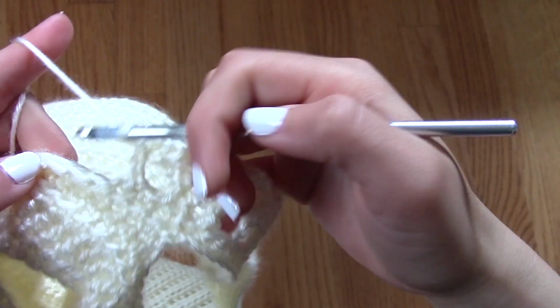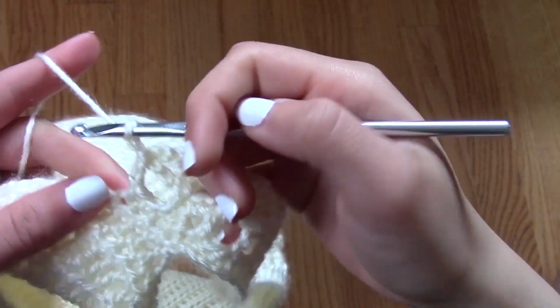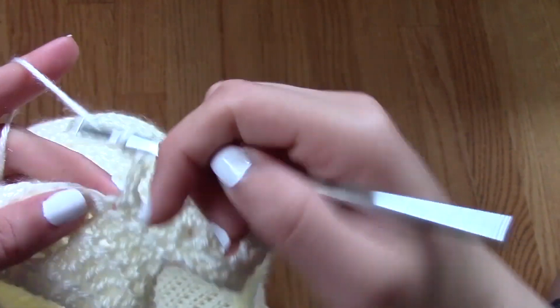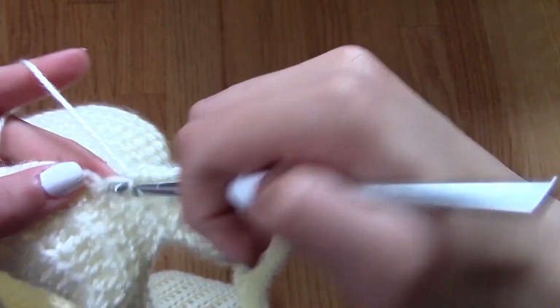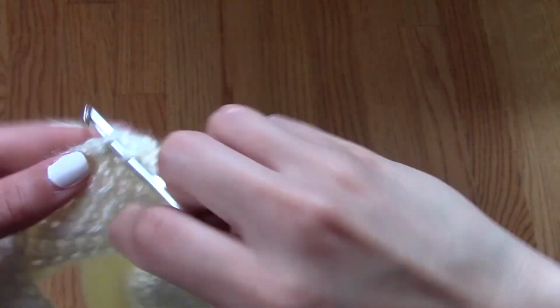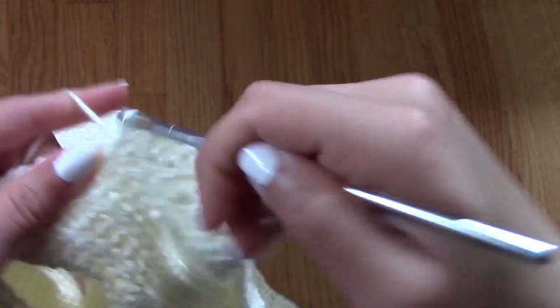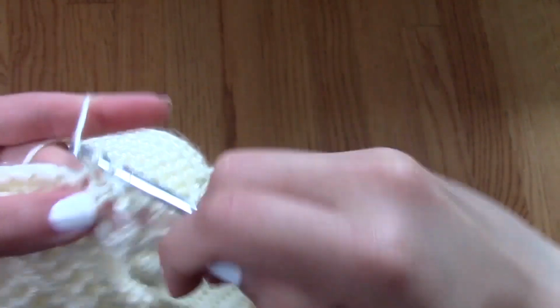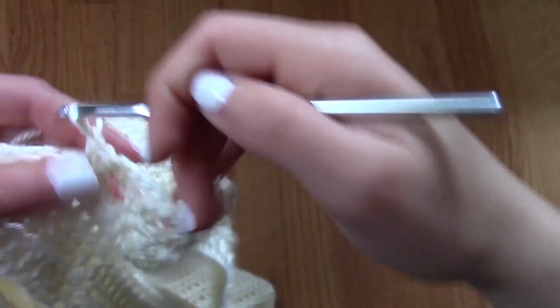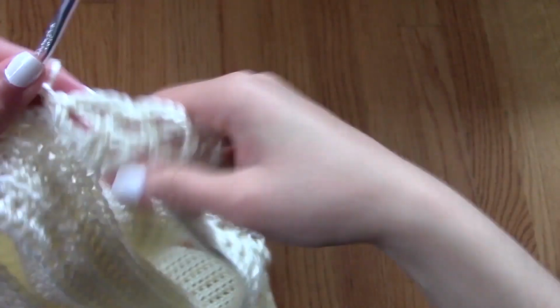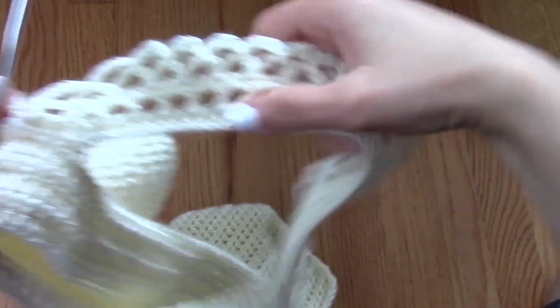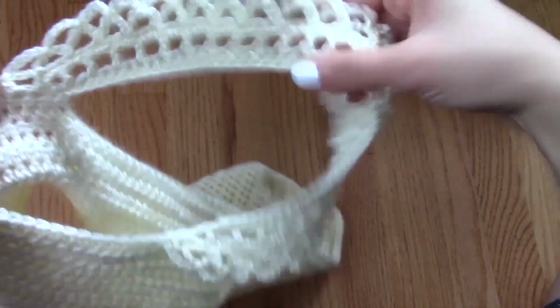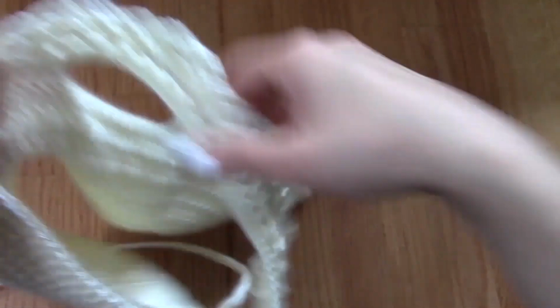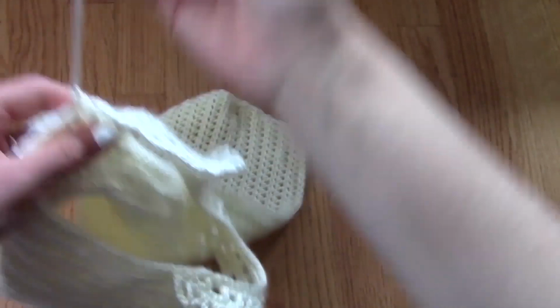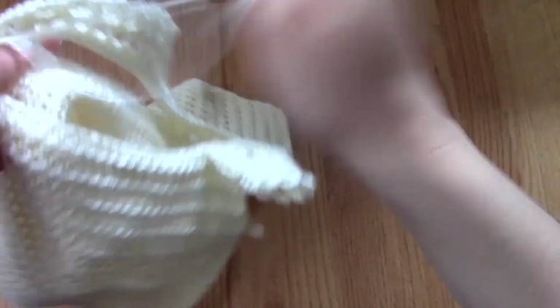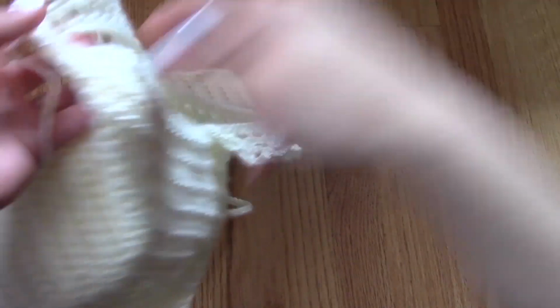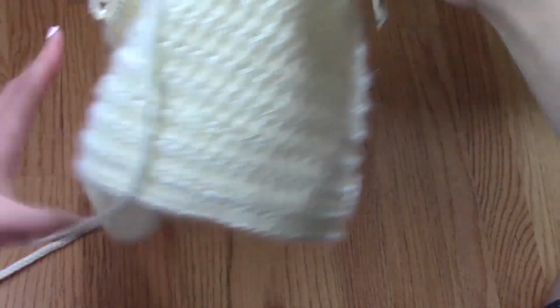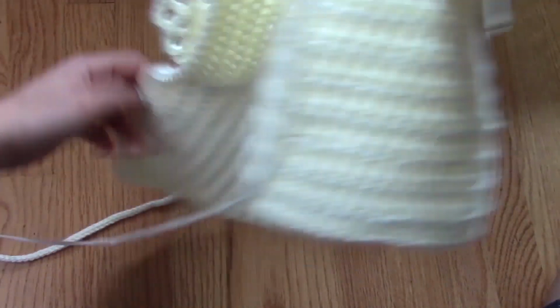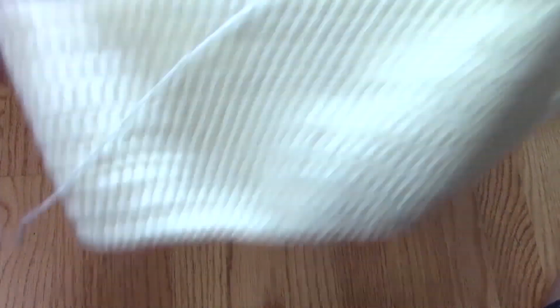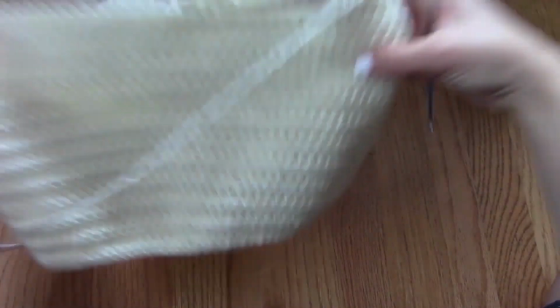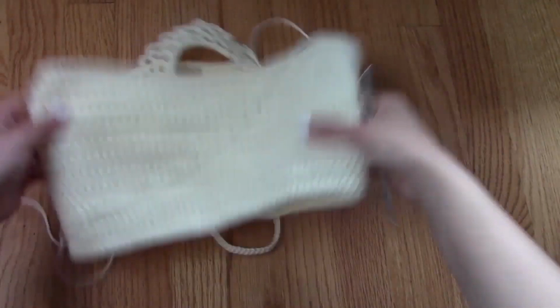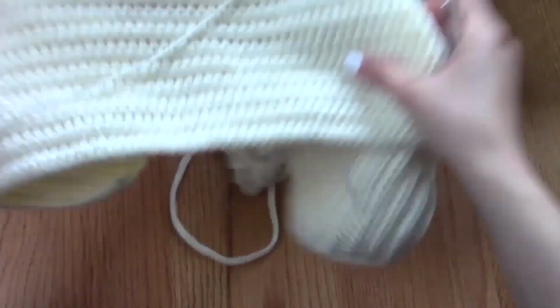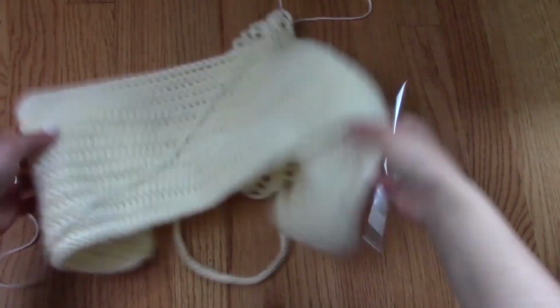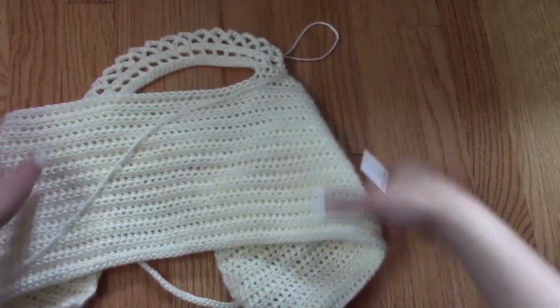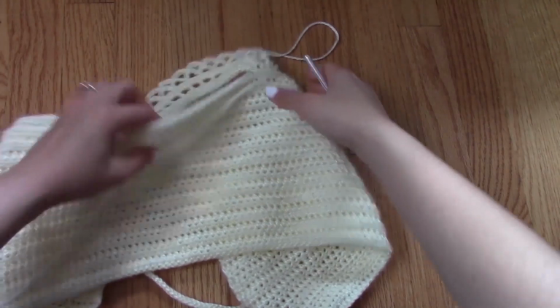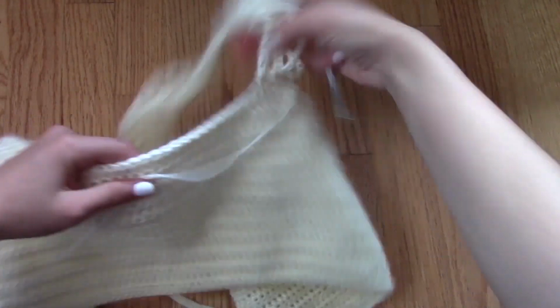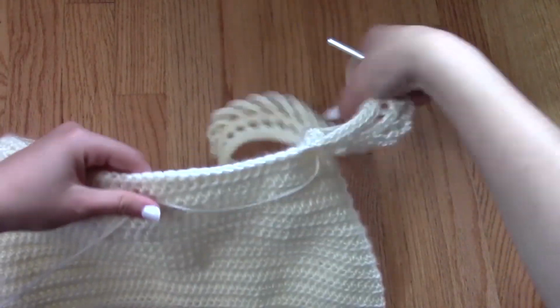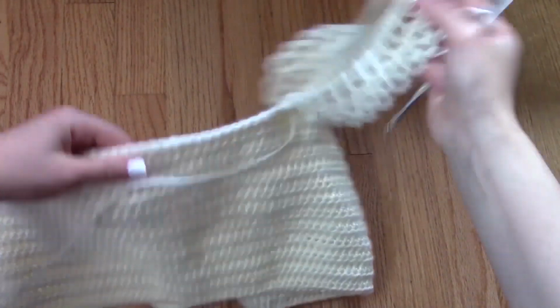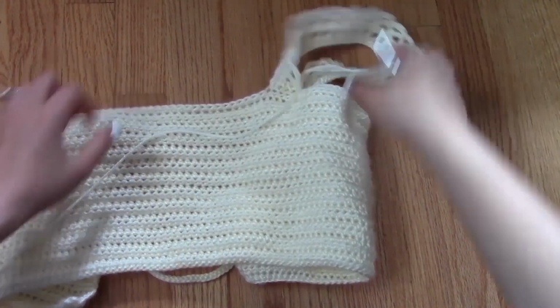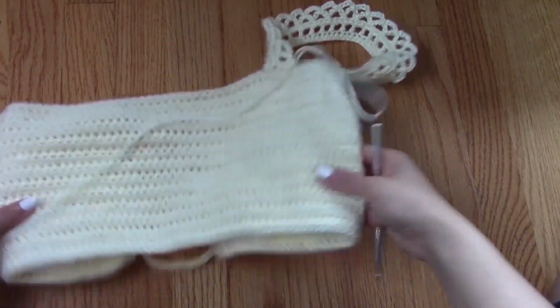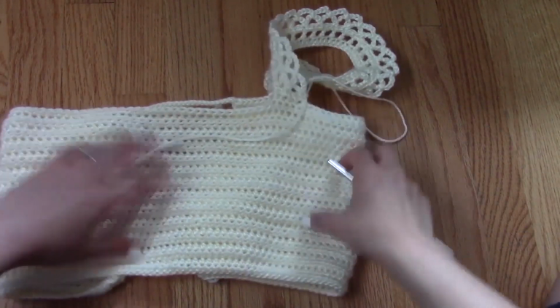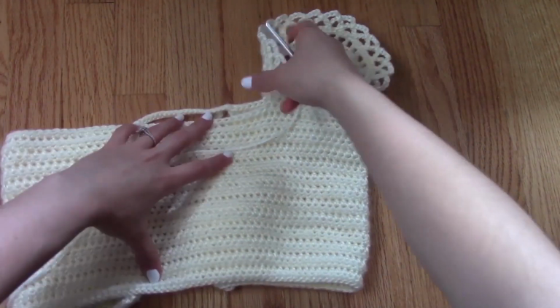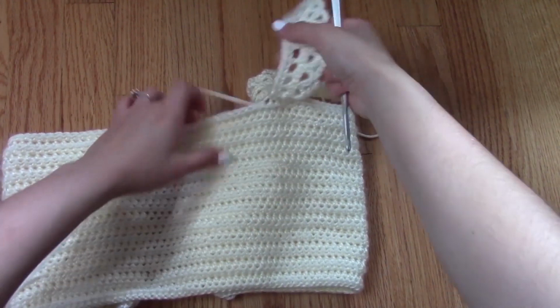You can do whatever you want — you can make it as elegant as you would like, wider, or thinner. Totally up to you. This is just what I decided to do for this project, and I think it turned out pretty cute.